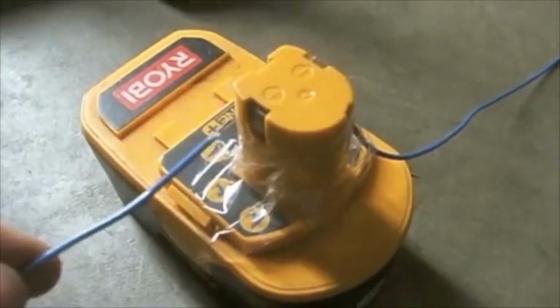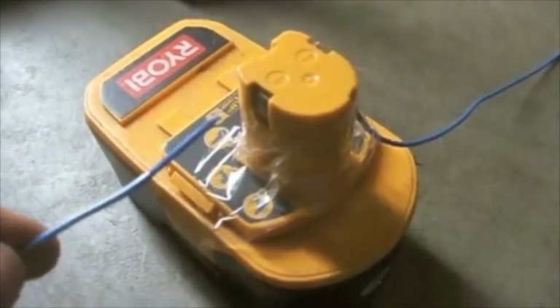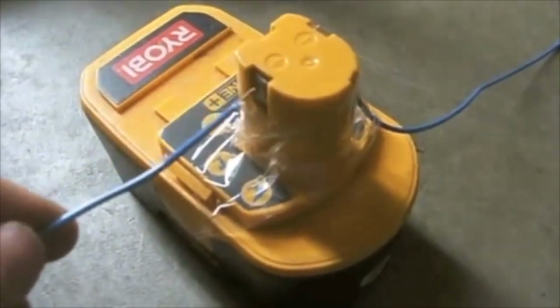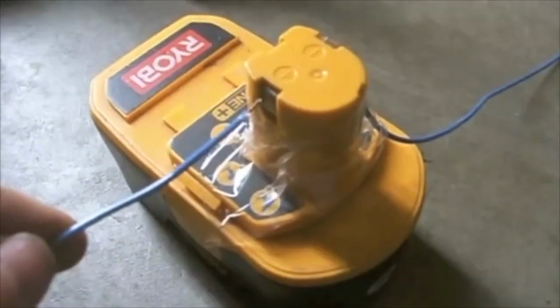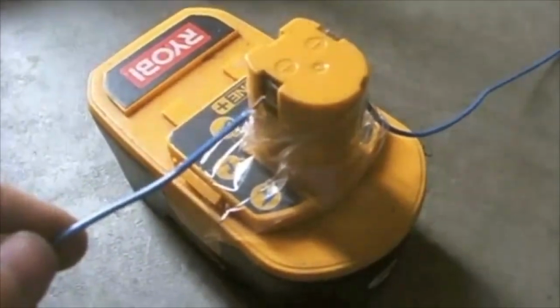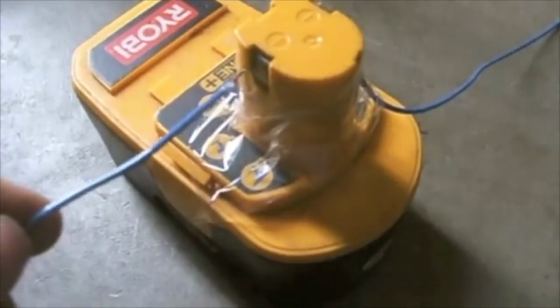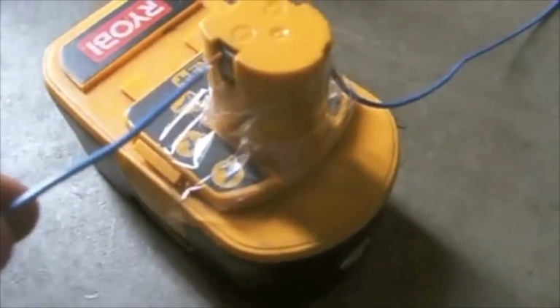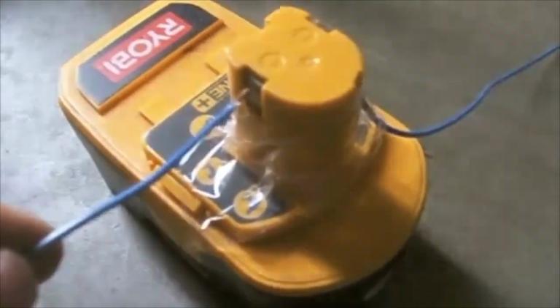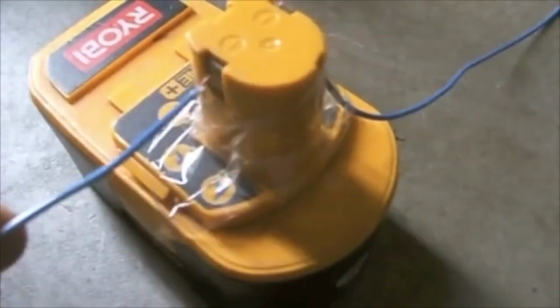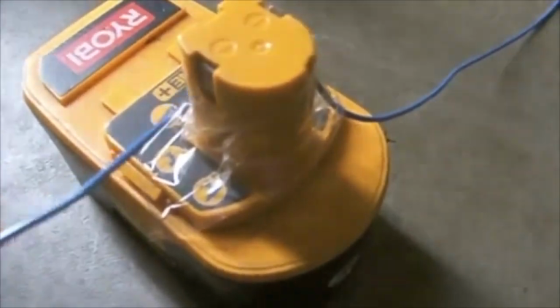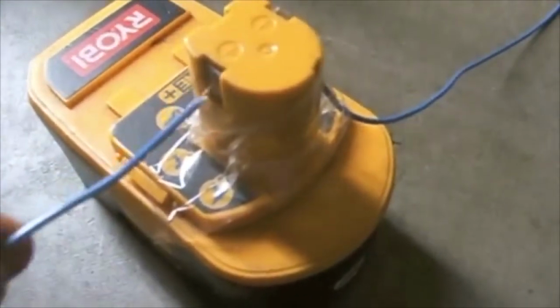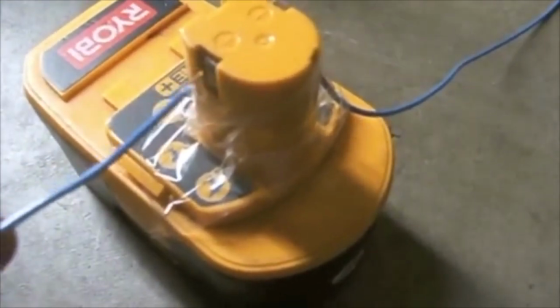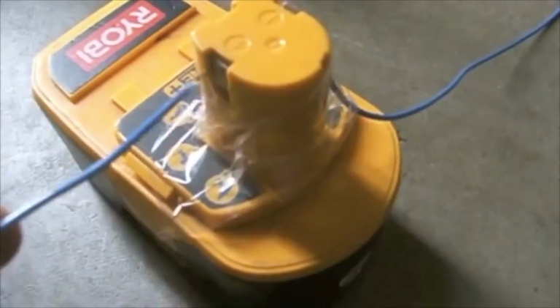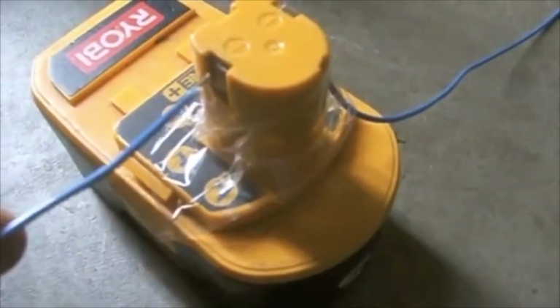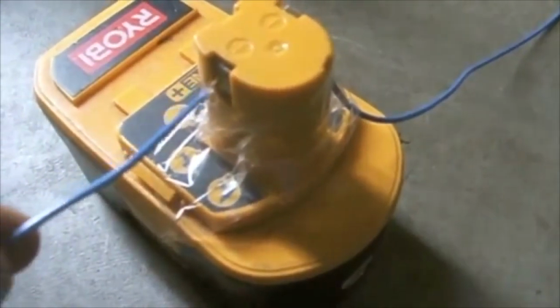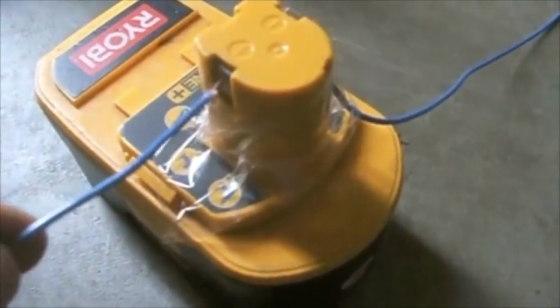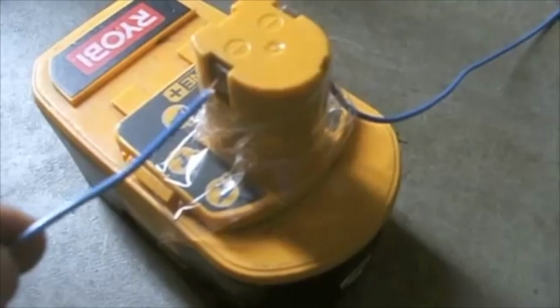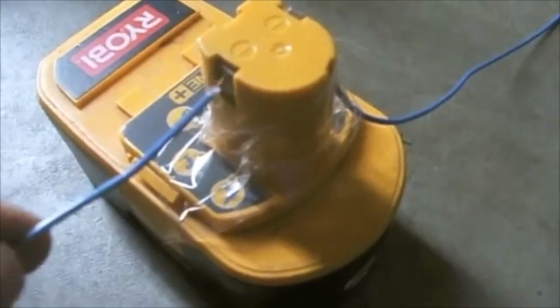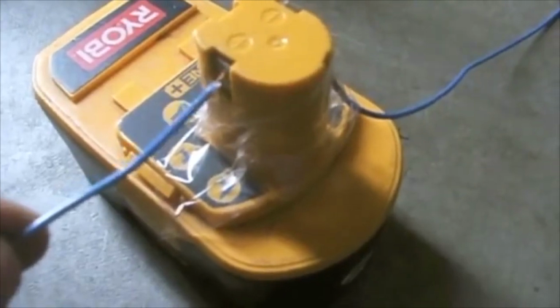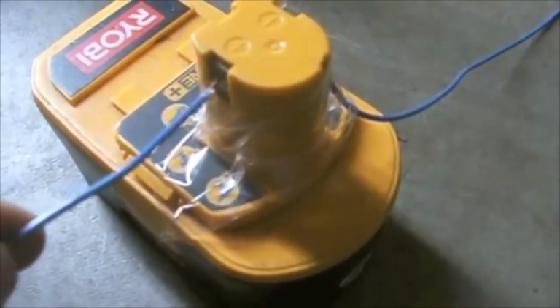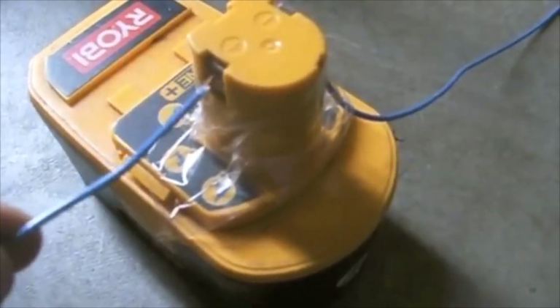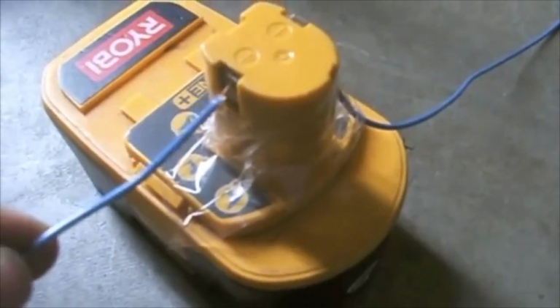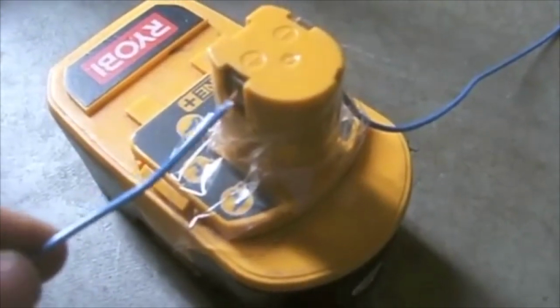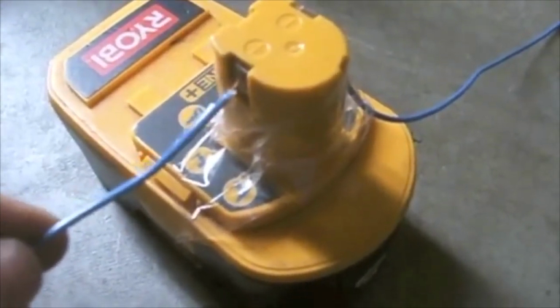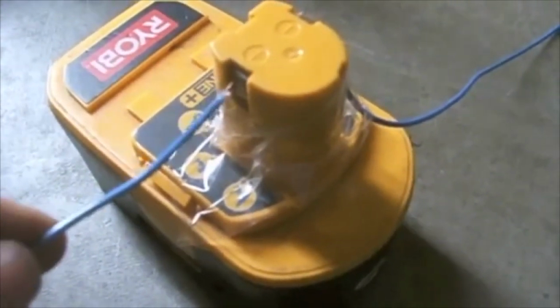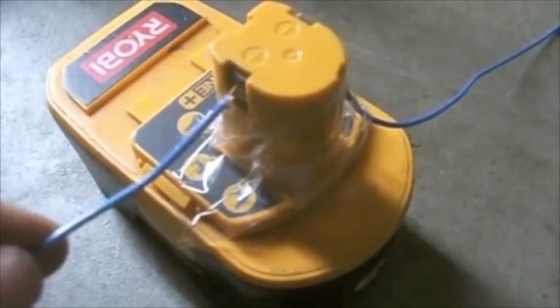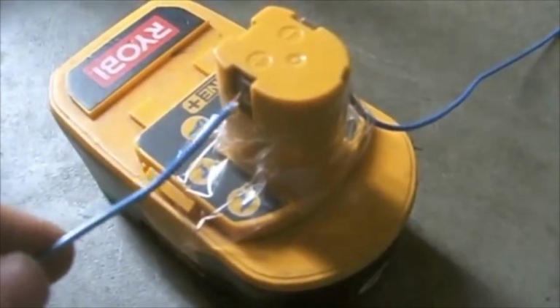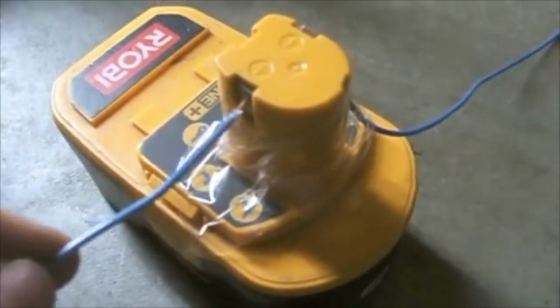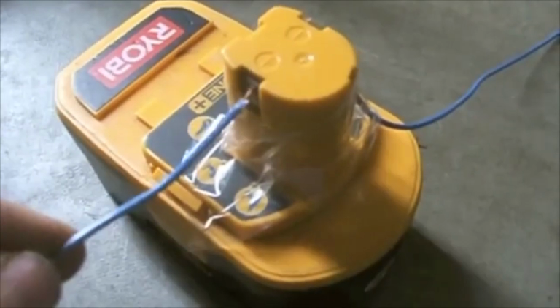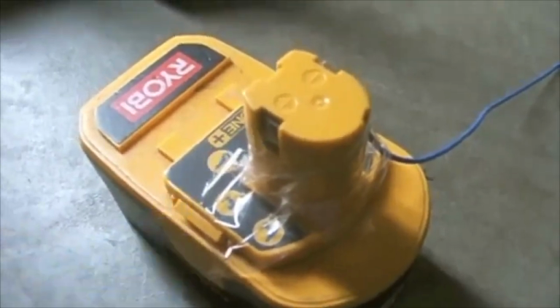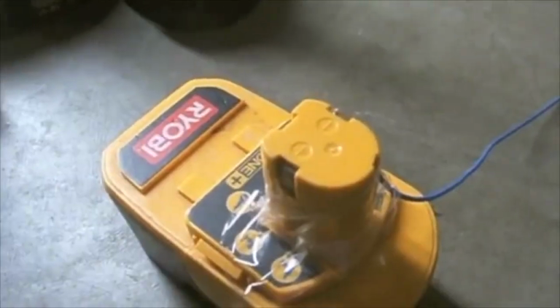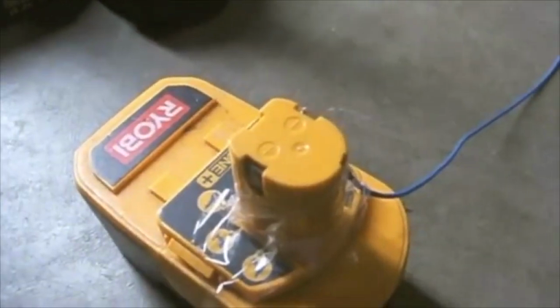You should have safety glasses on while you do this. And I'm going to do that right now — one, two — that should do it.